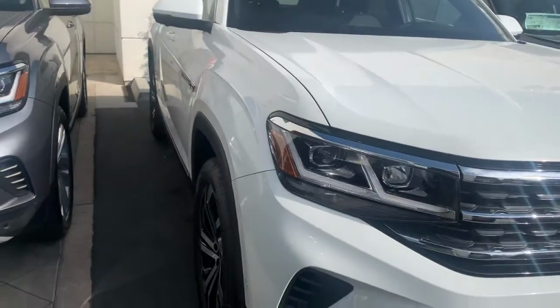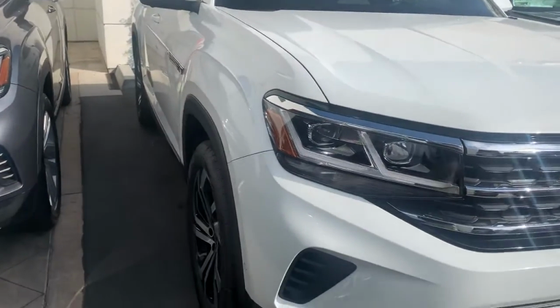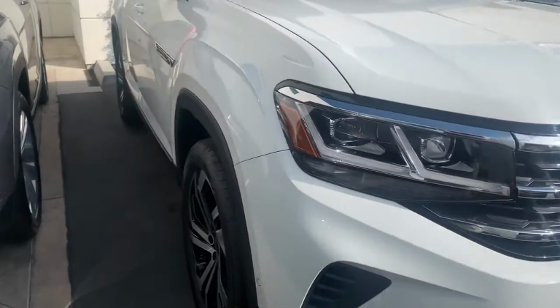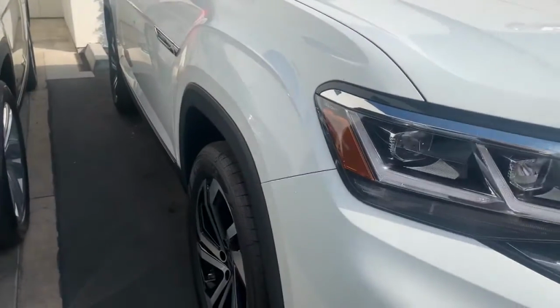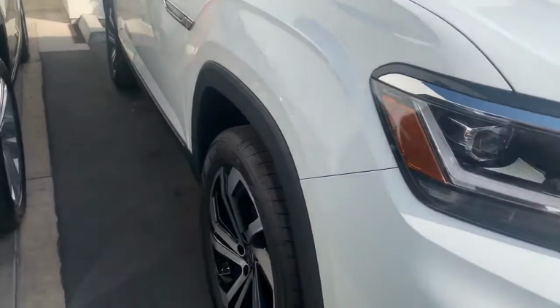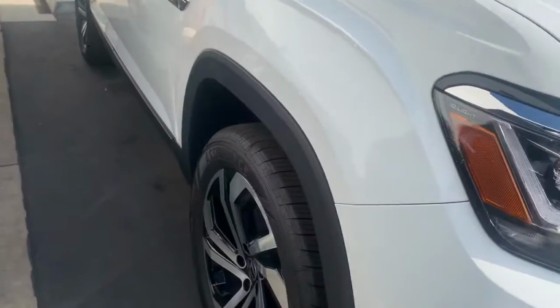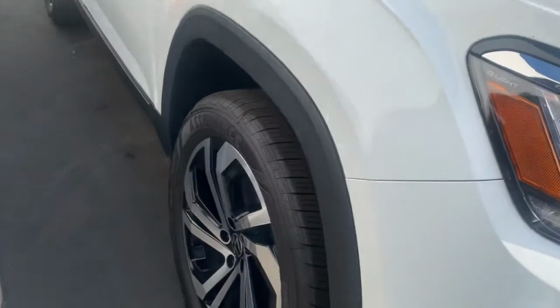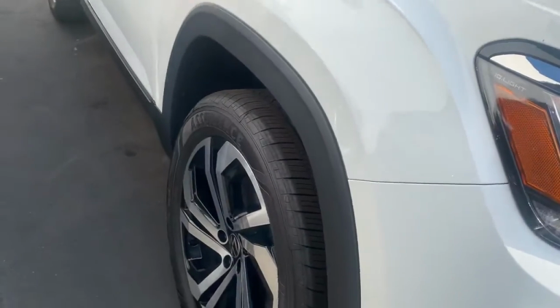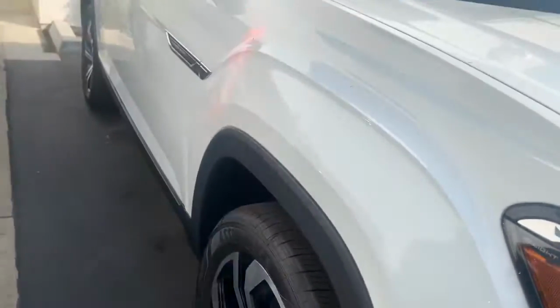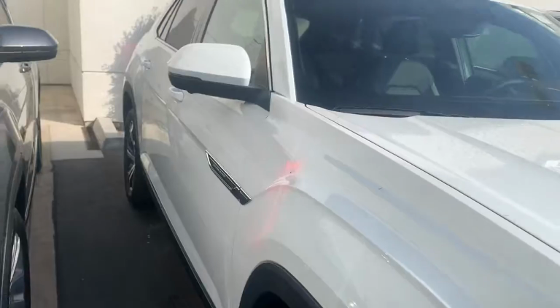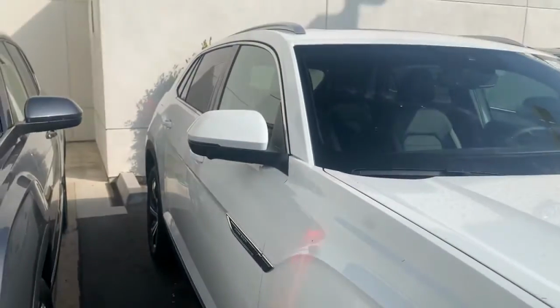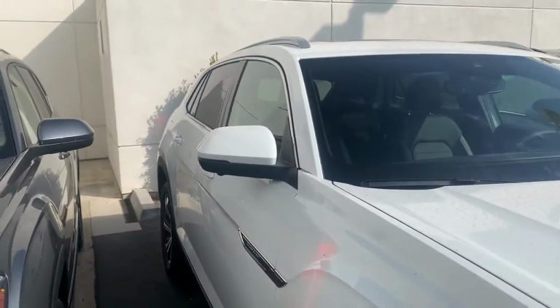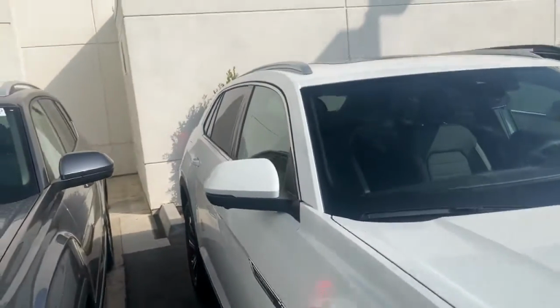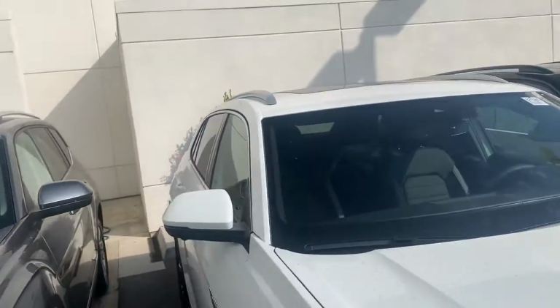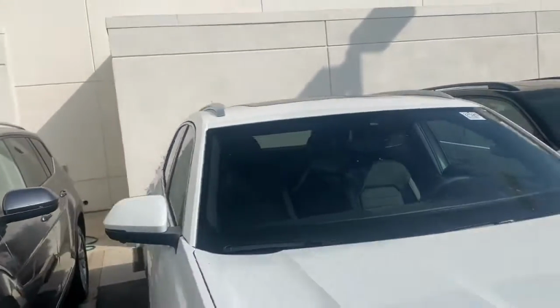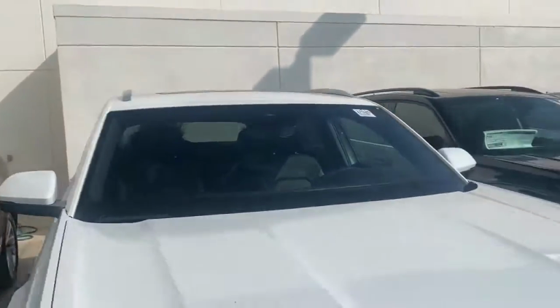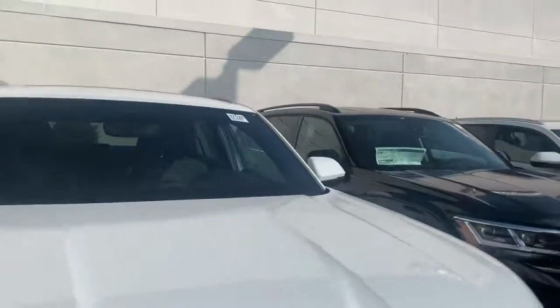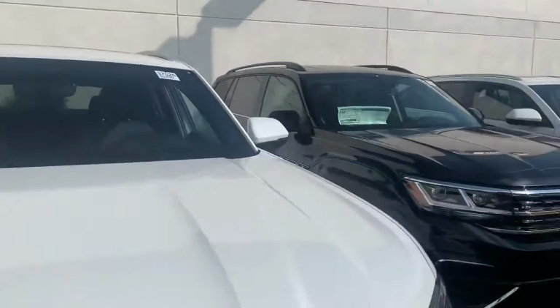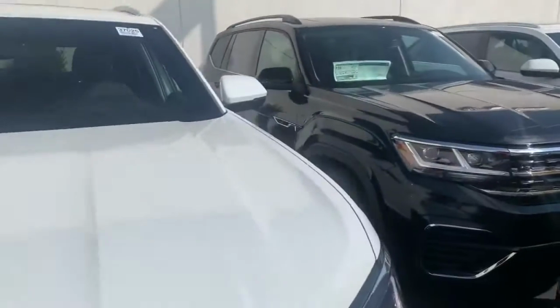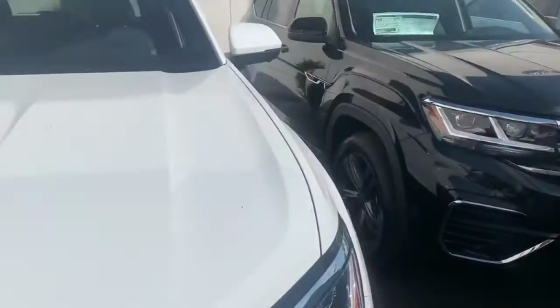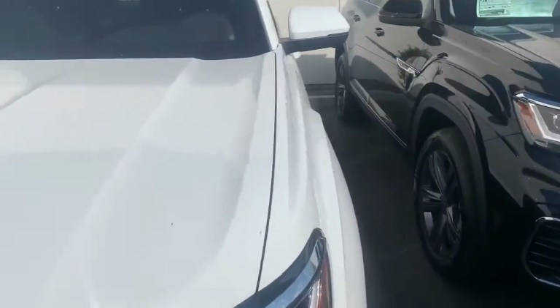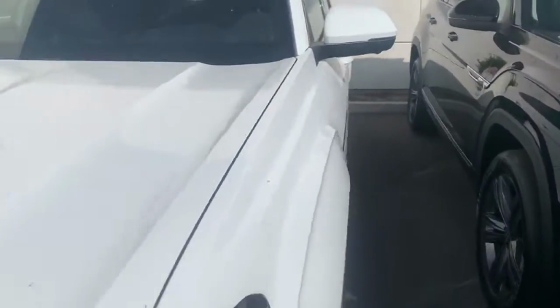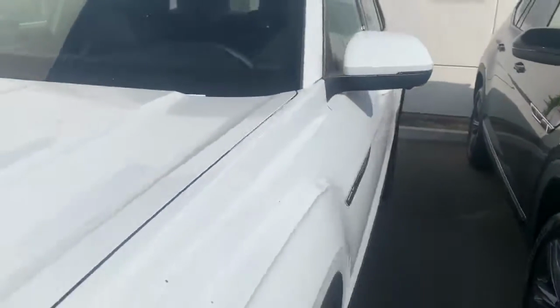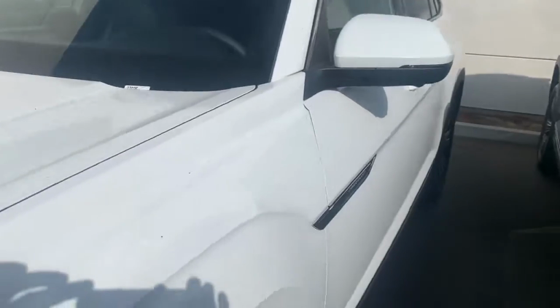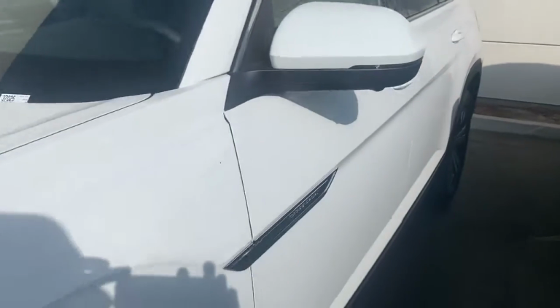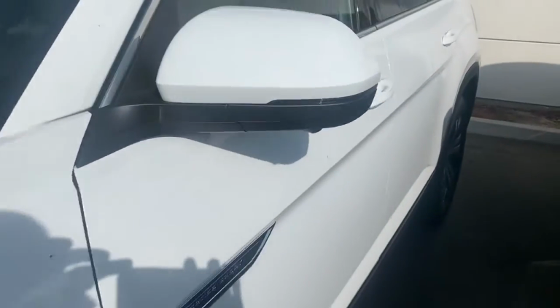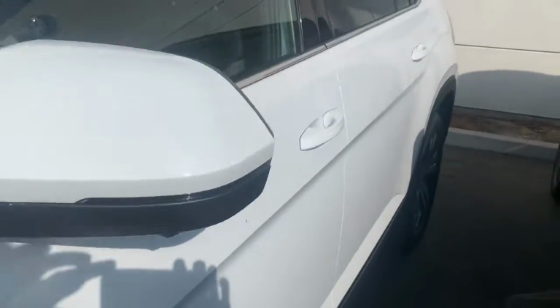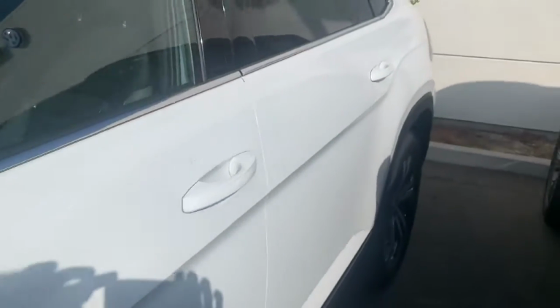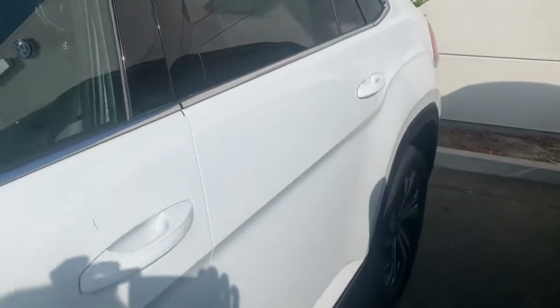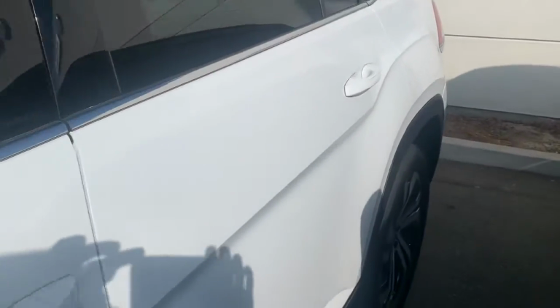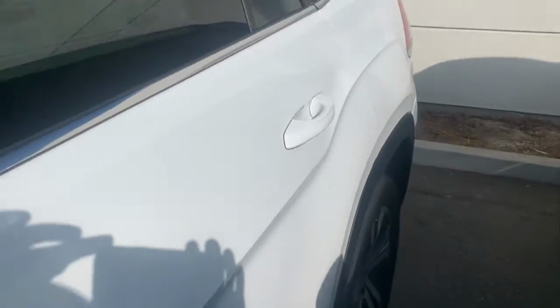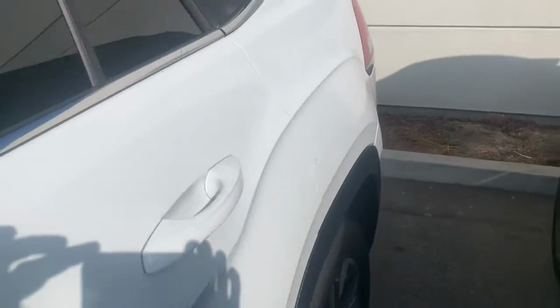You do have the nice two-tone 20-inch wheels and it's a great-looking car — actually my favorite Volkswagen right now, even in white.